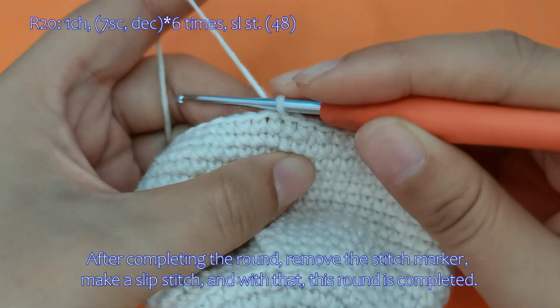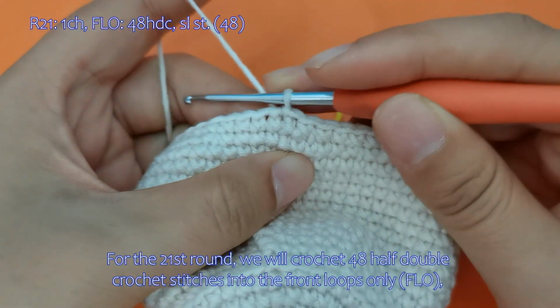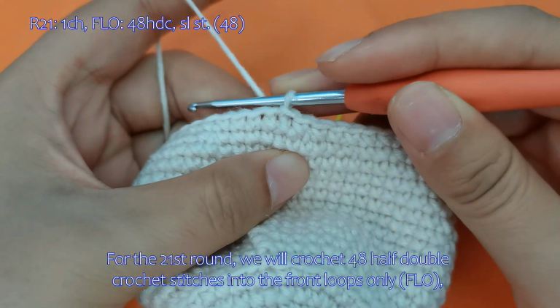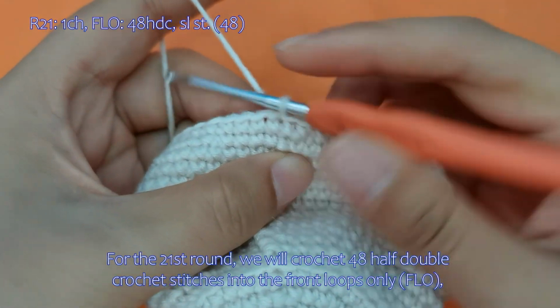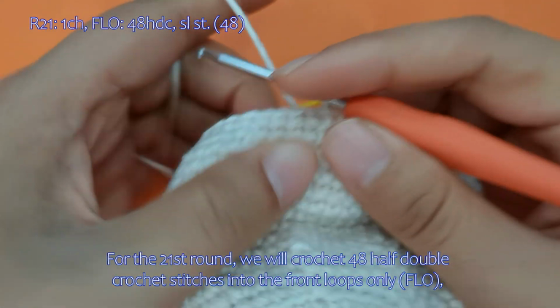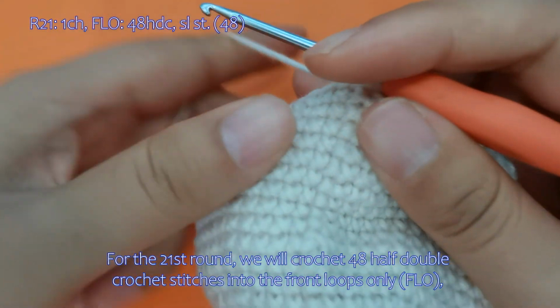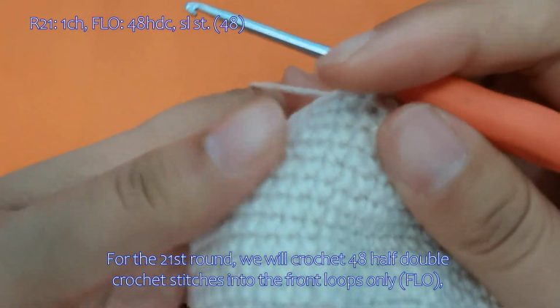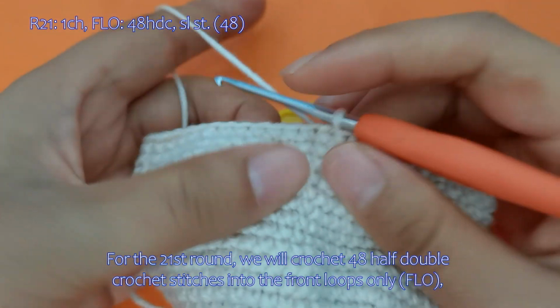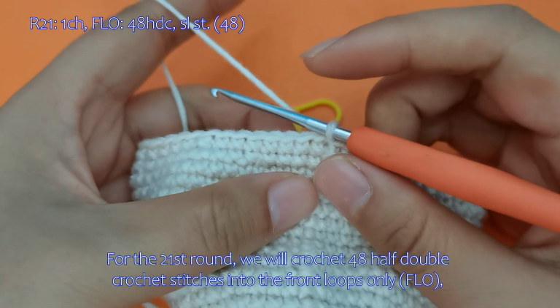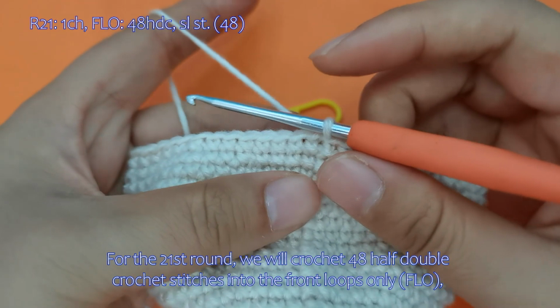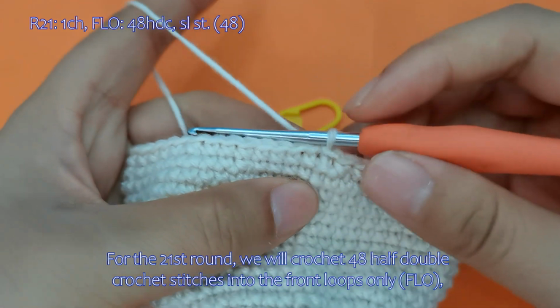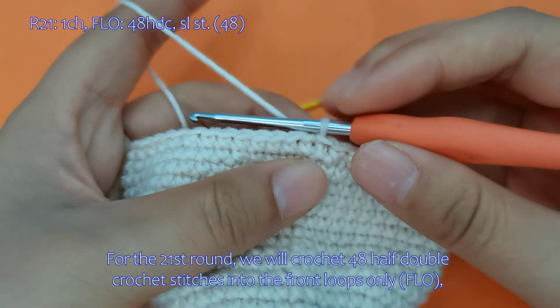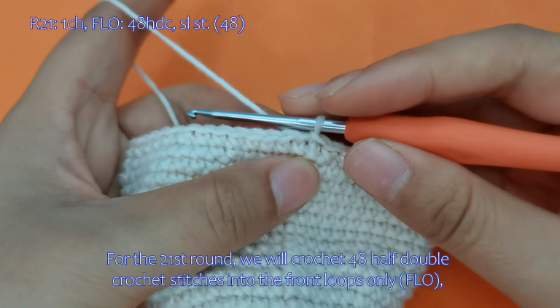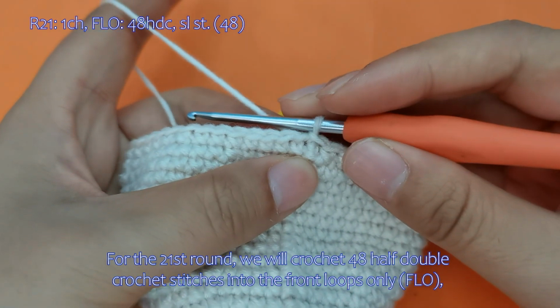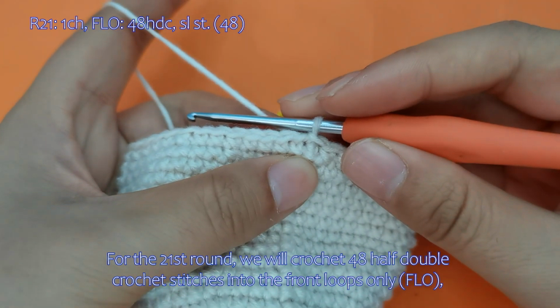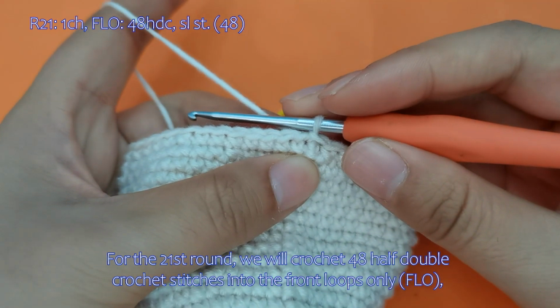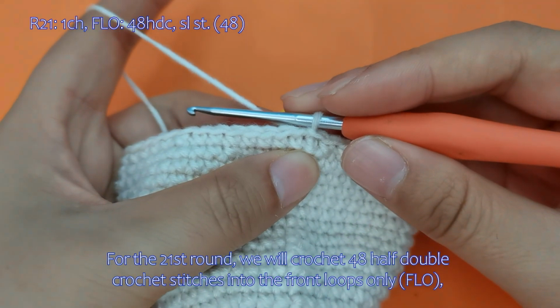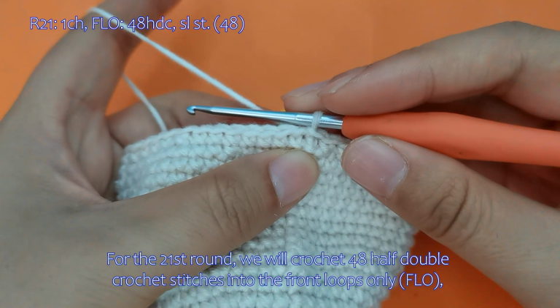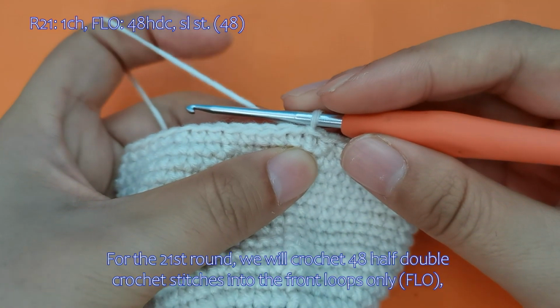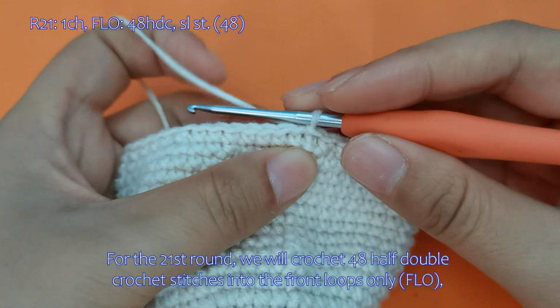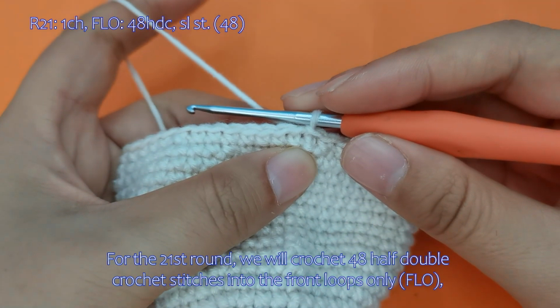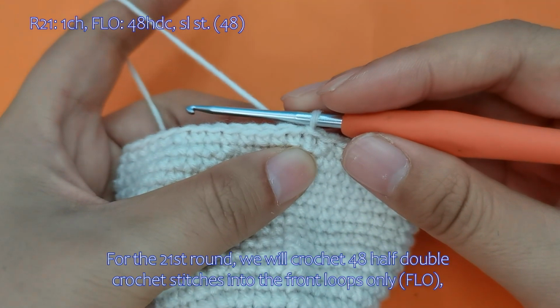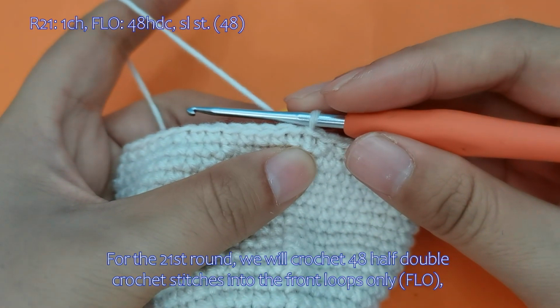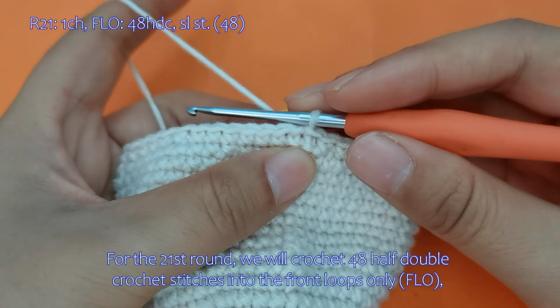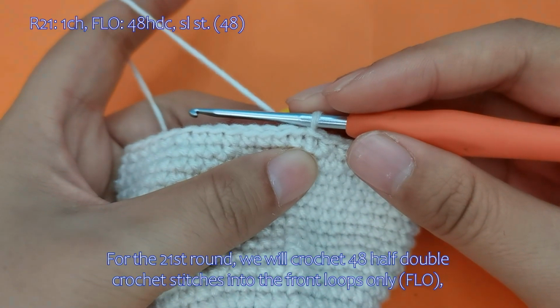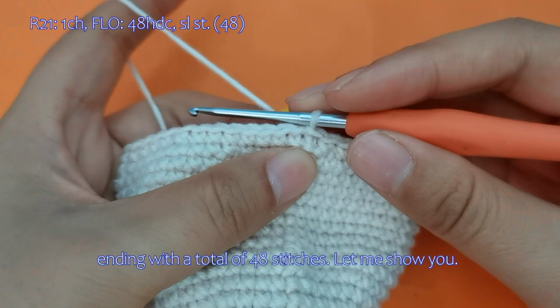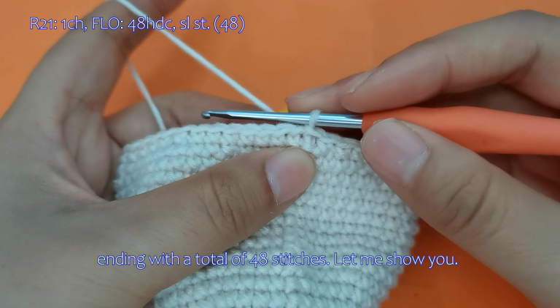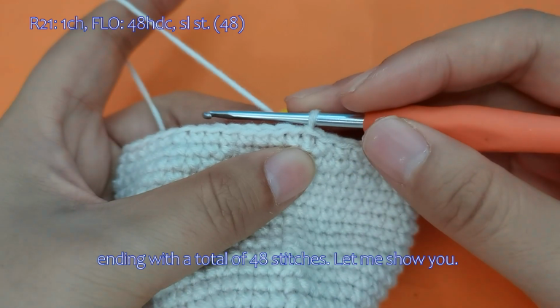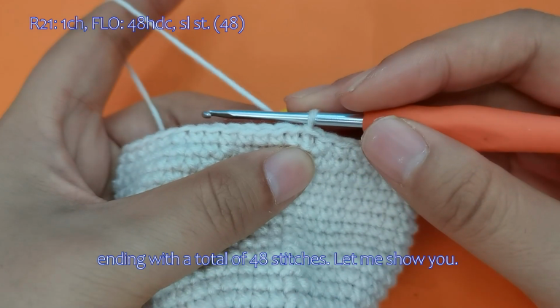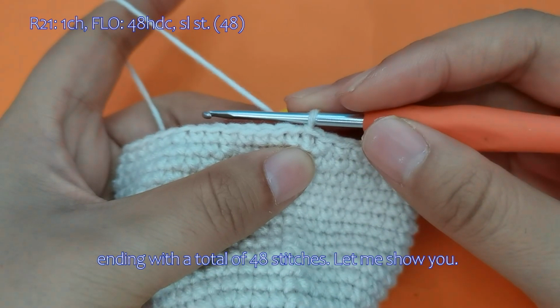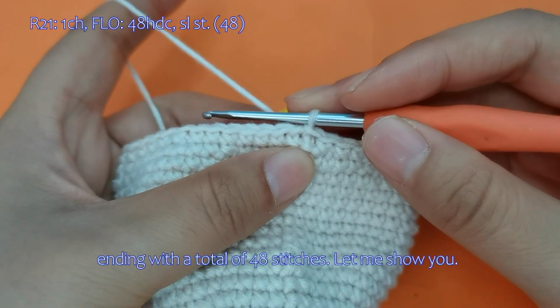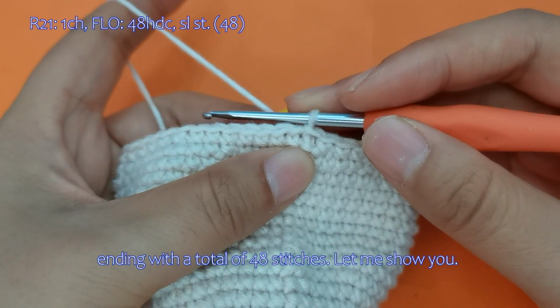For the 21st round, we will crochet 48 half double crochet stitches into the front loops only, FLO, ending with a total of 48 stitches.